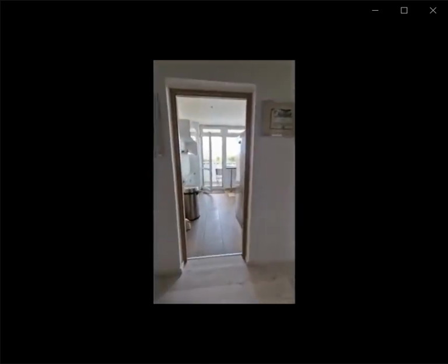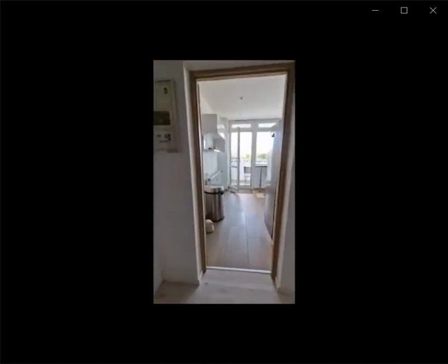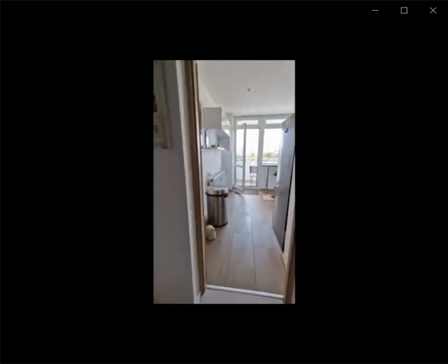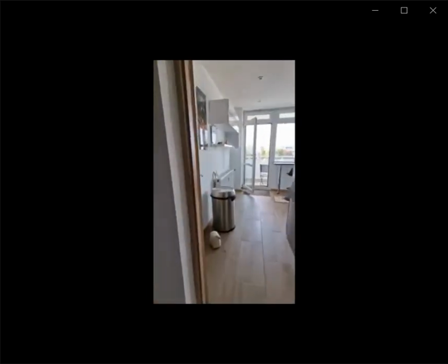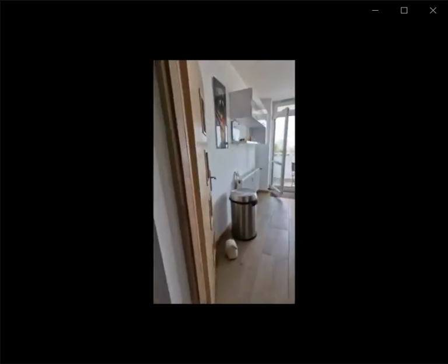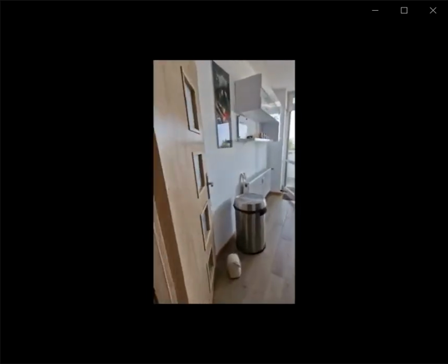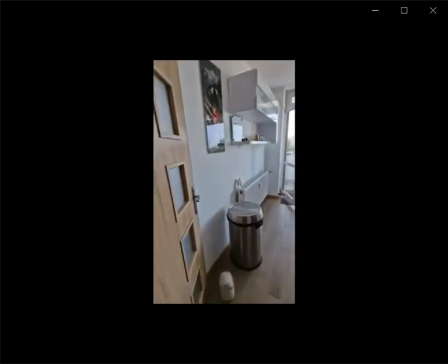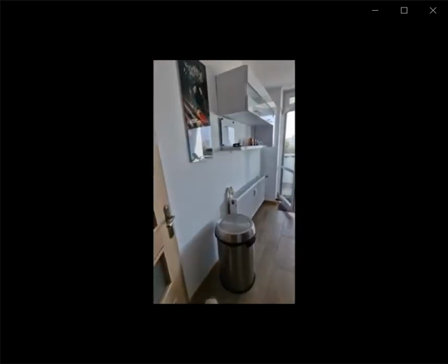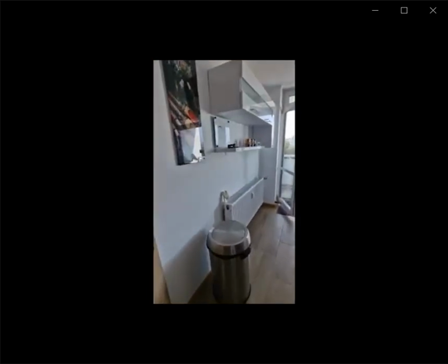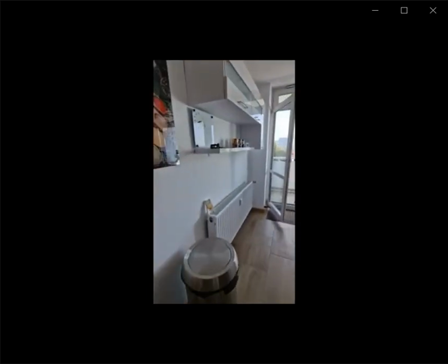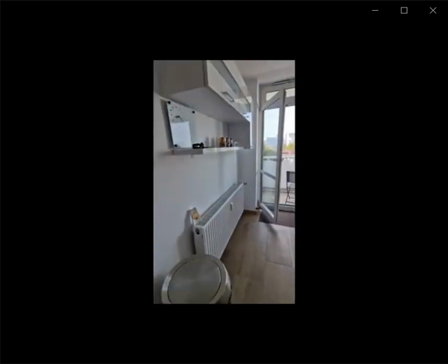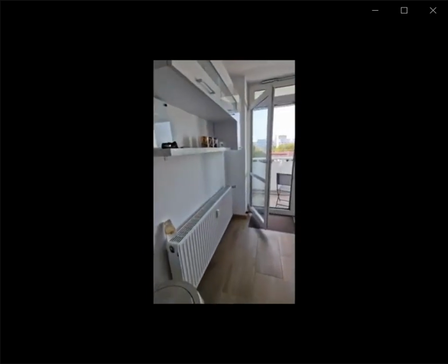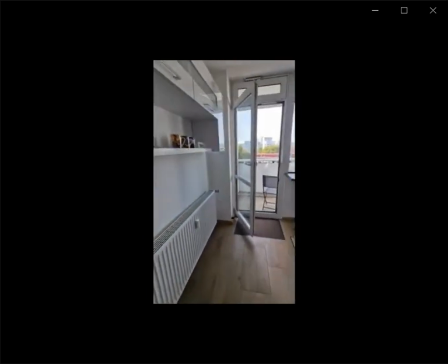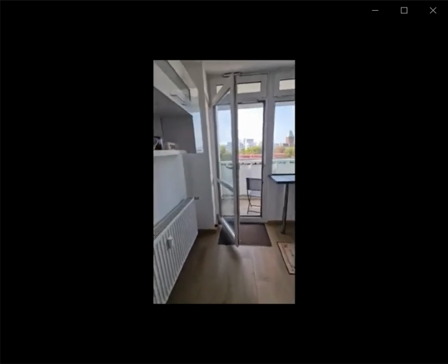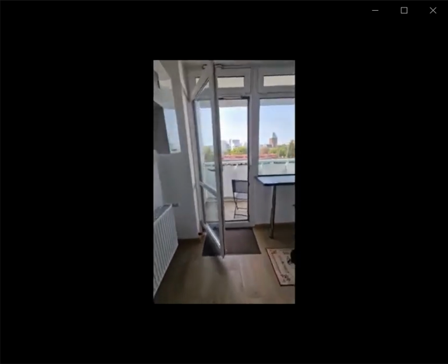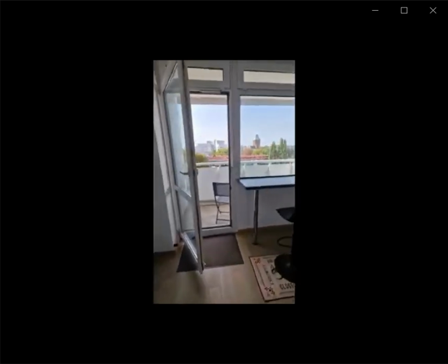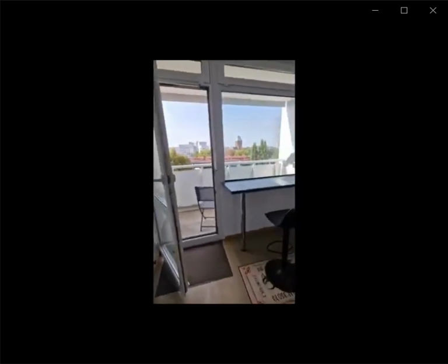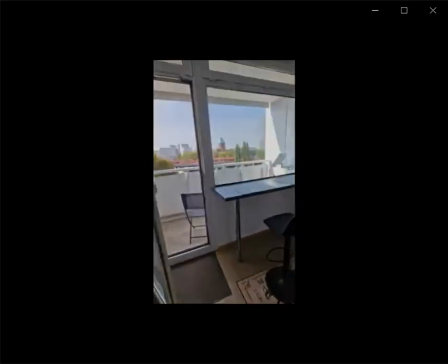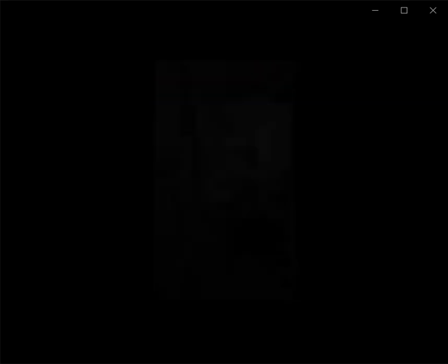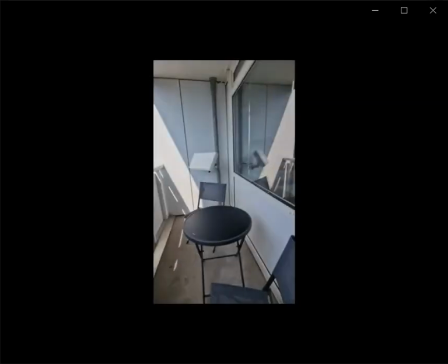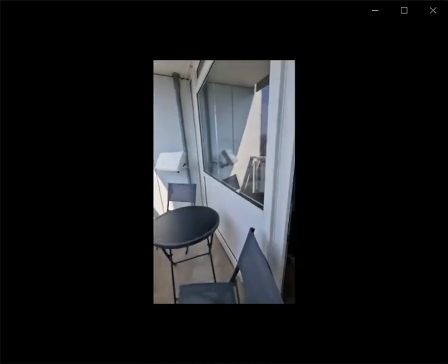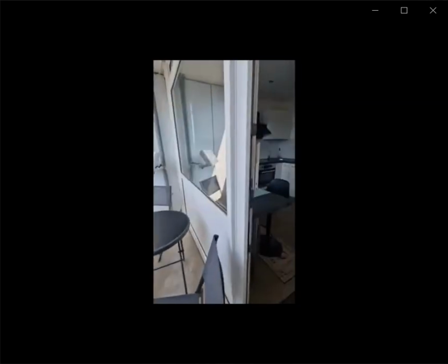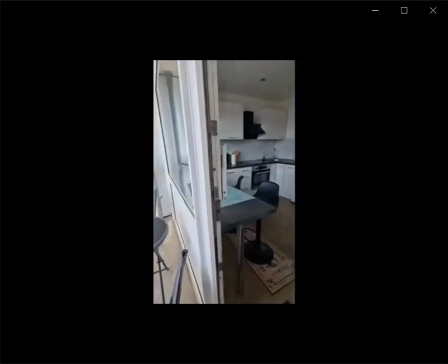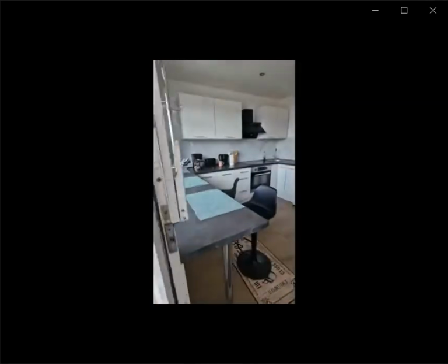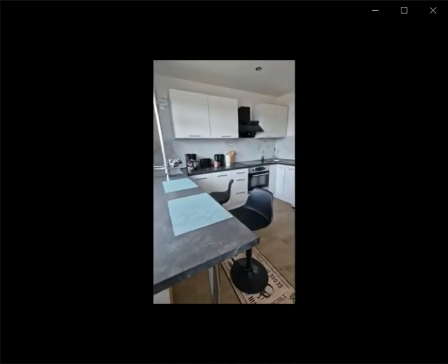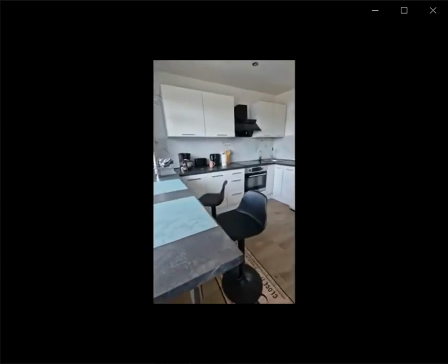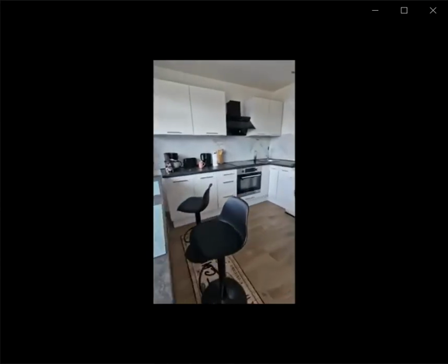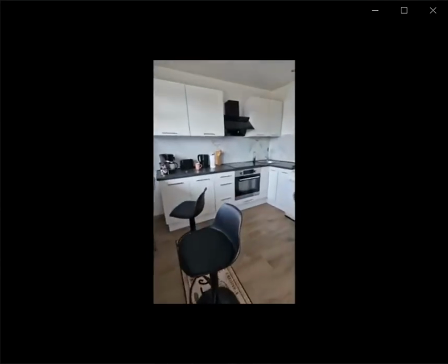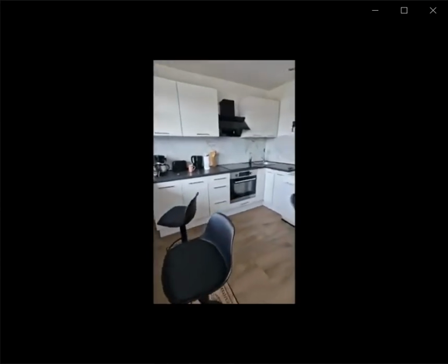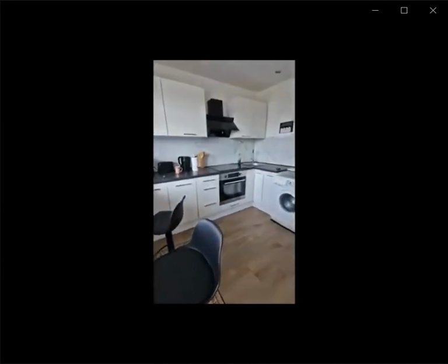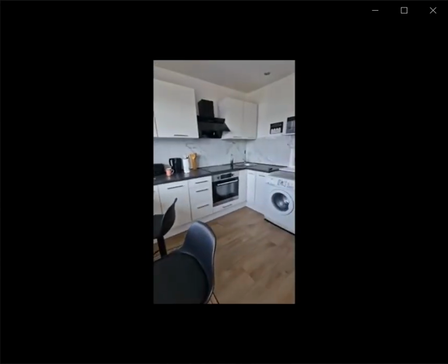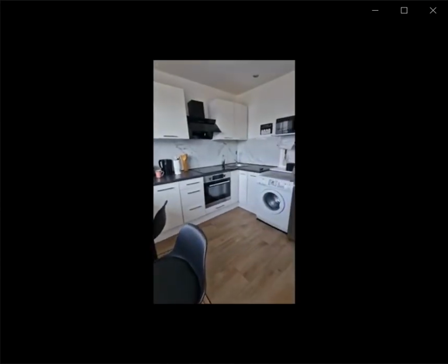Over here you have the entrance hall and as soon as you walk in you have the kitchen space, as you can see, with a heating unit. You have a bar top area and a terrace area as well, with a fully equipped kitchen as you can see from here.